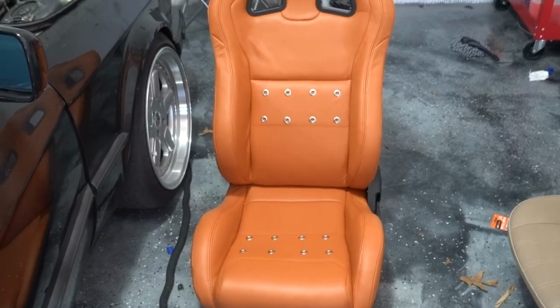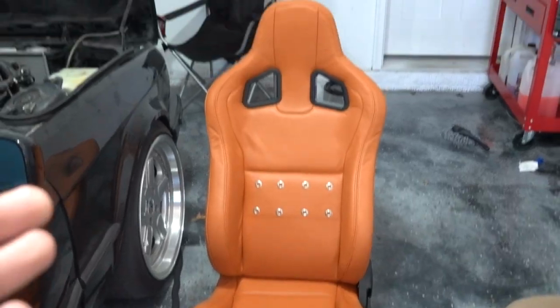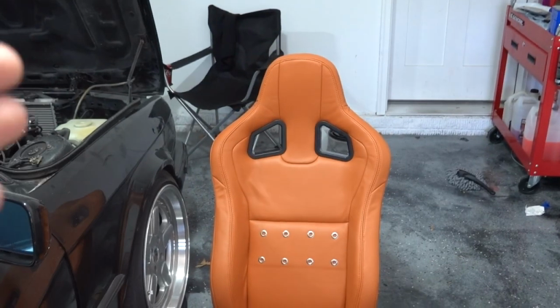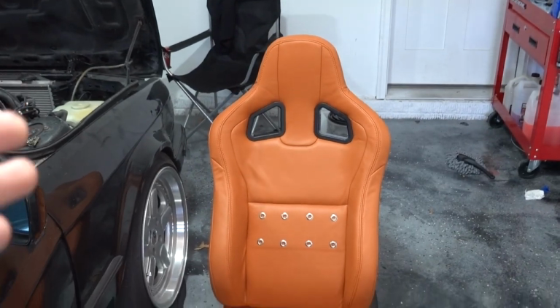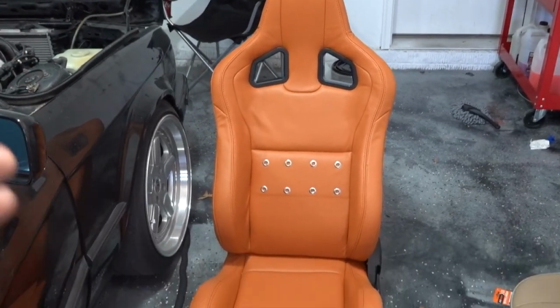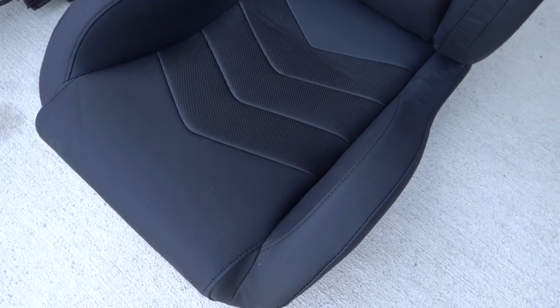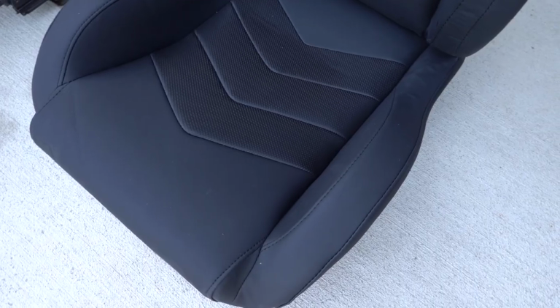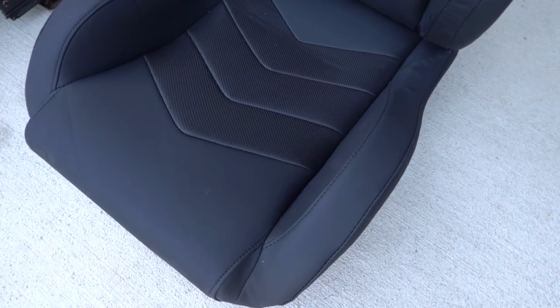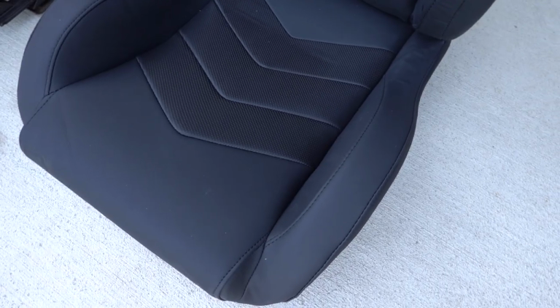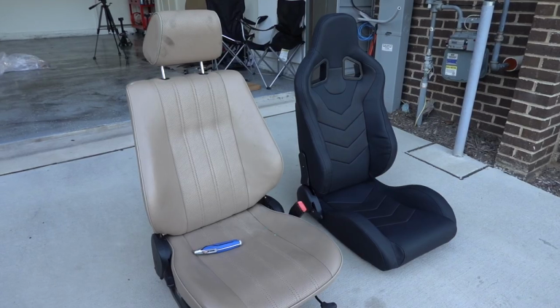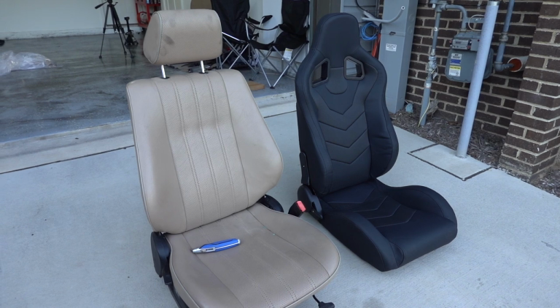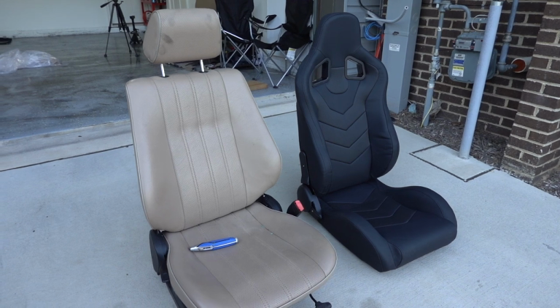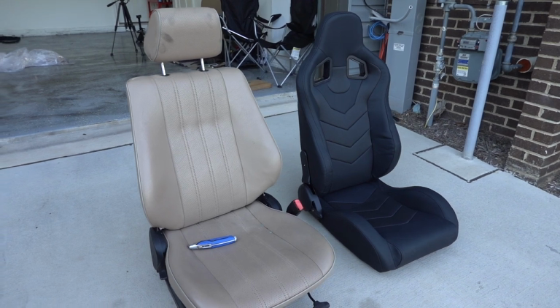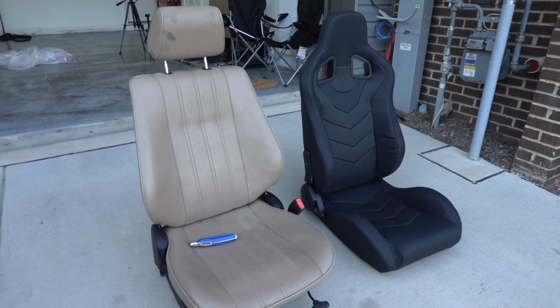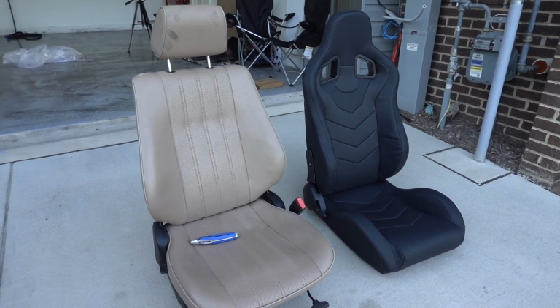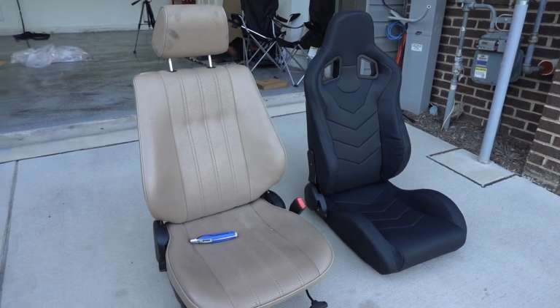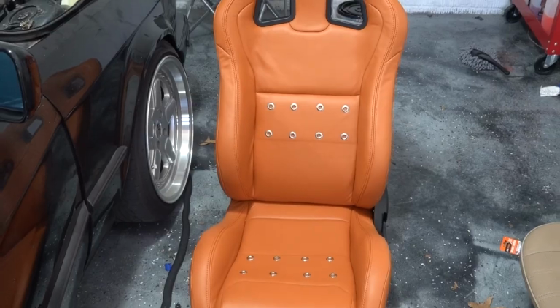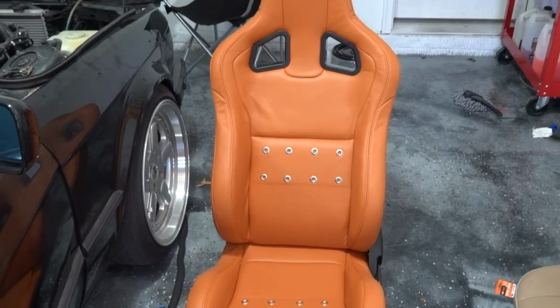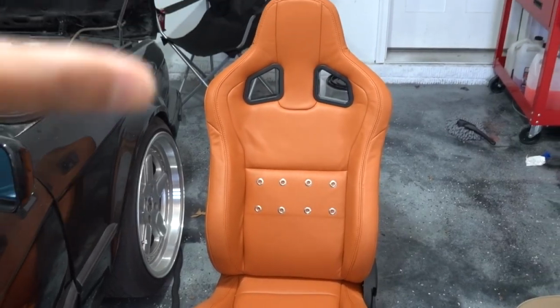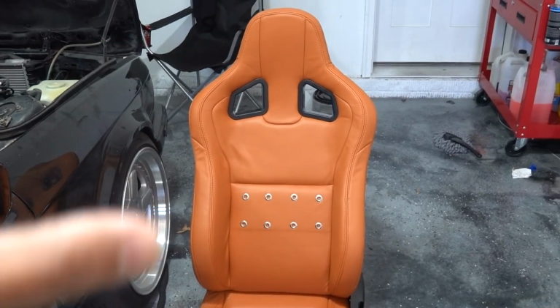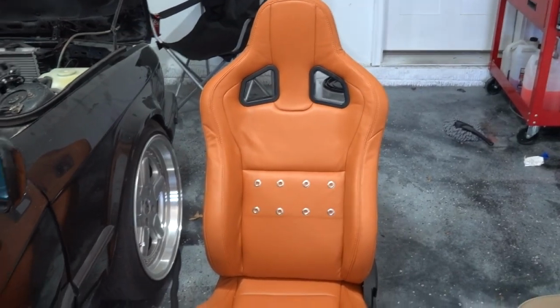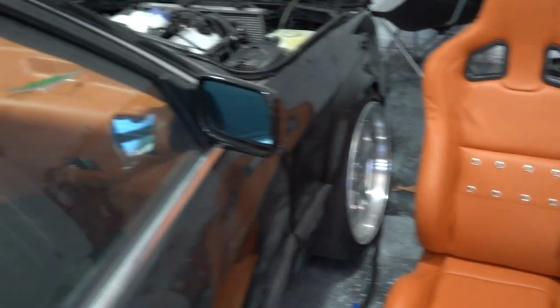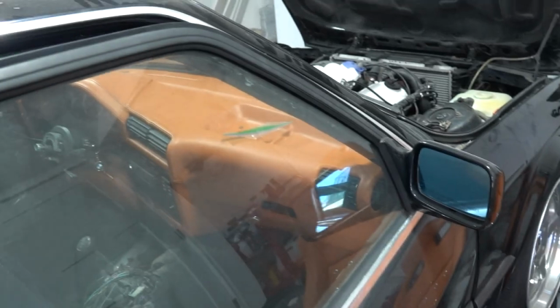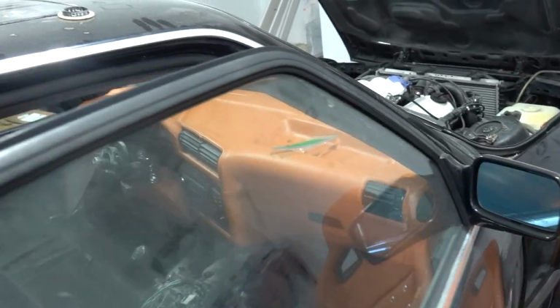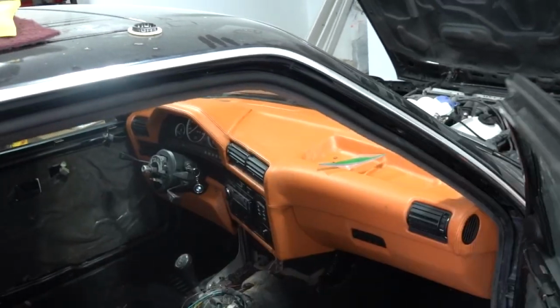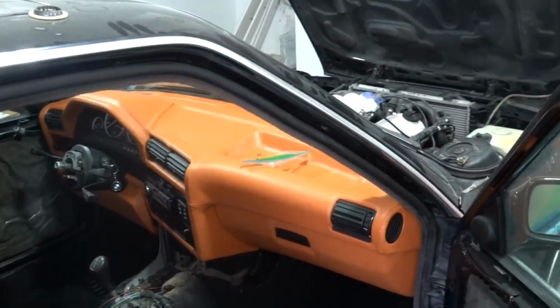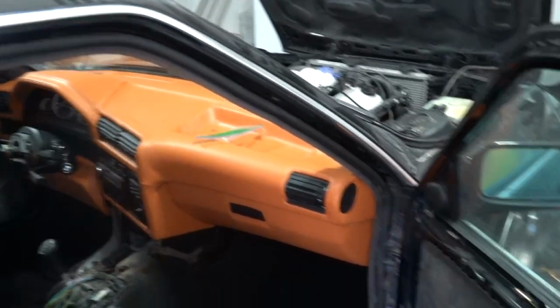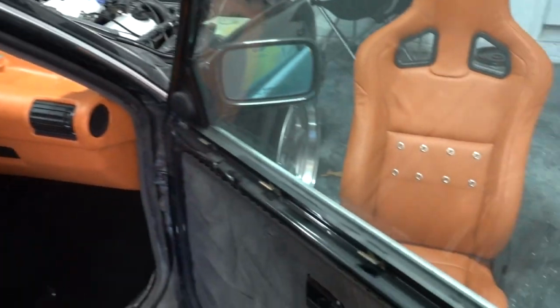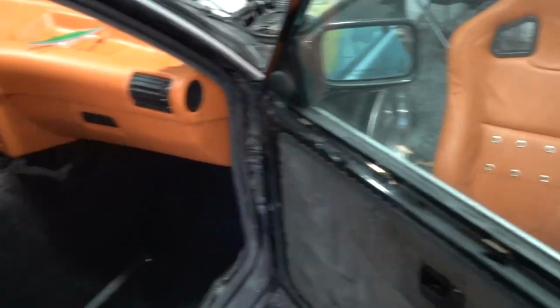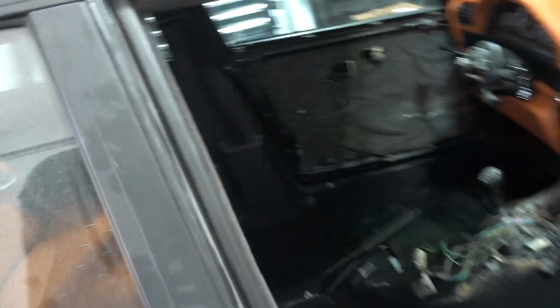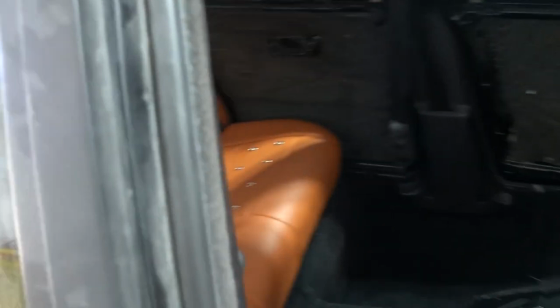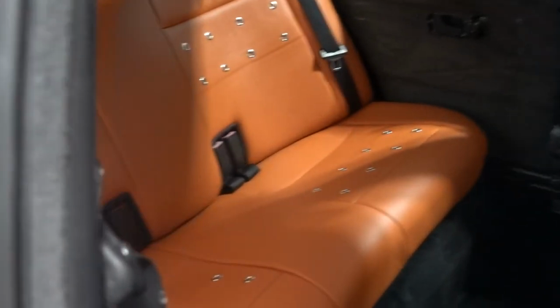At first these seats were black and they weren't looking anything like this. The actual design of the seats themselves were a lot different, but I went ahead and got them reupholstered with the rest of the car when I got the dash done, the door cards, and the rear seats.